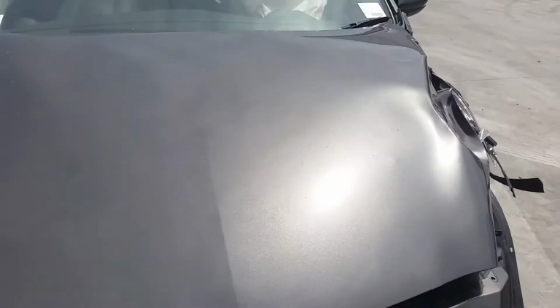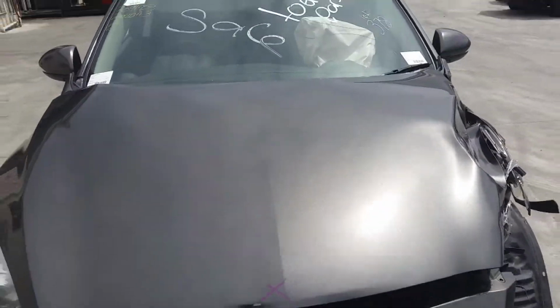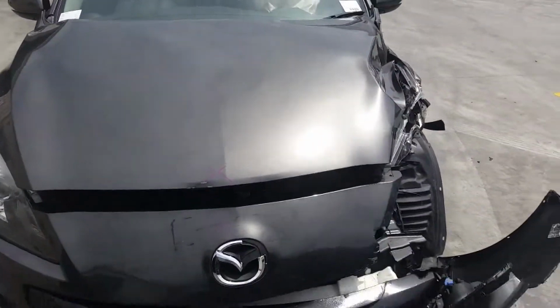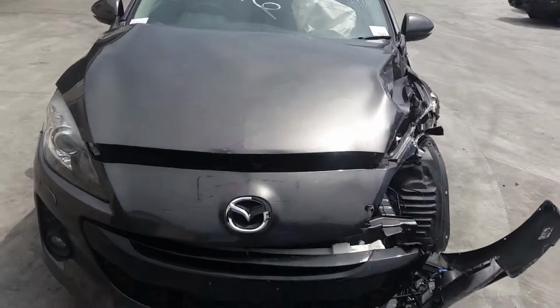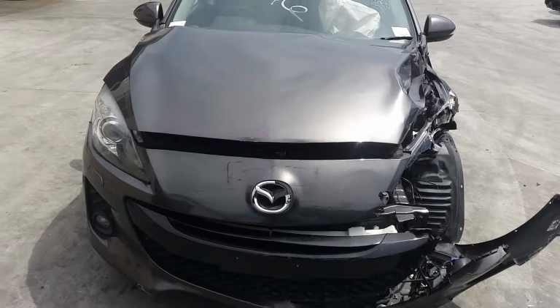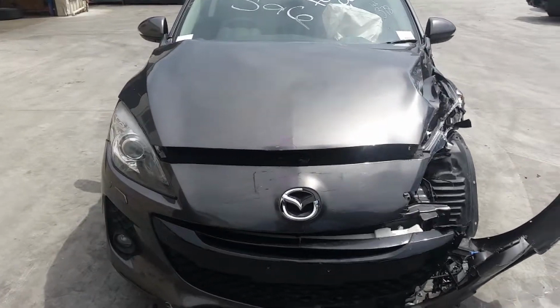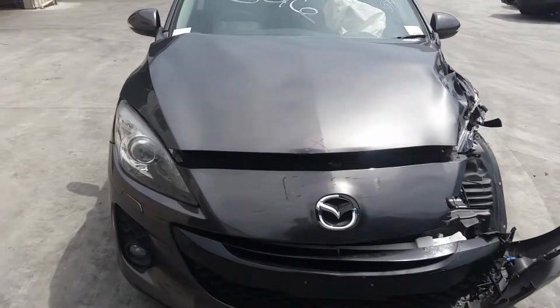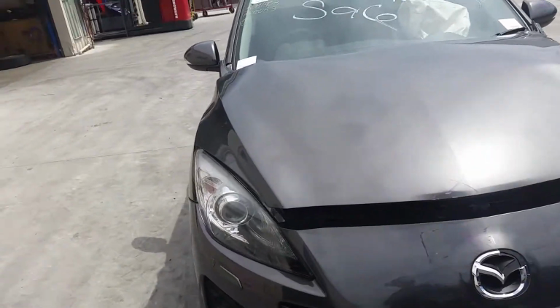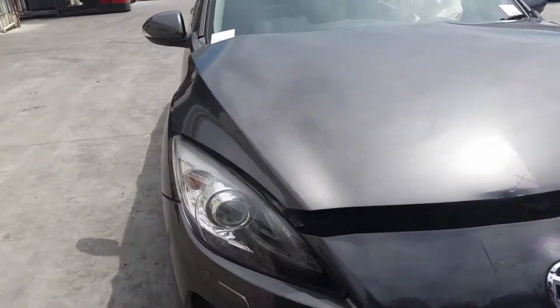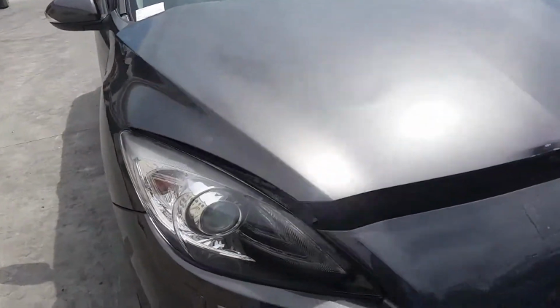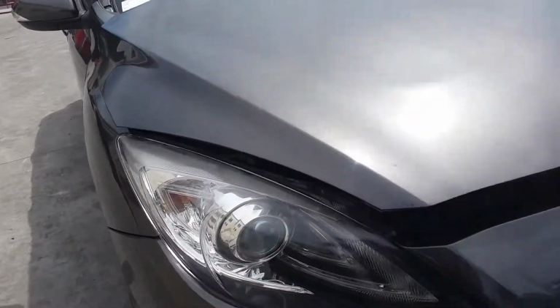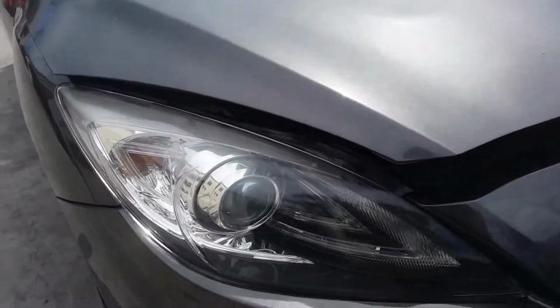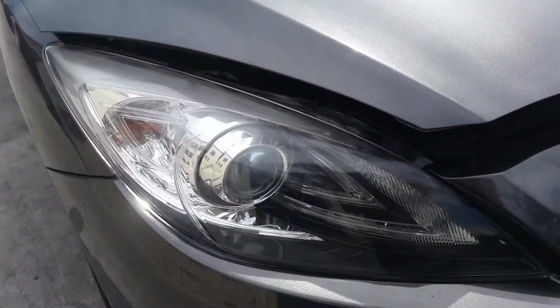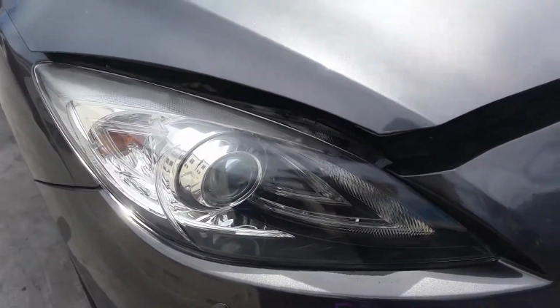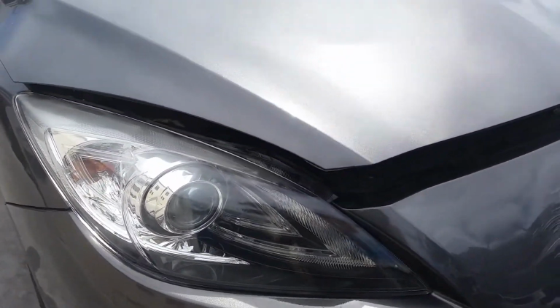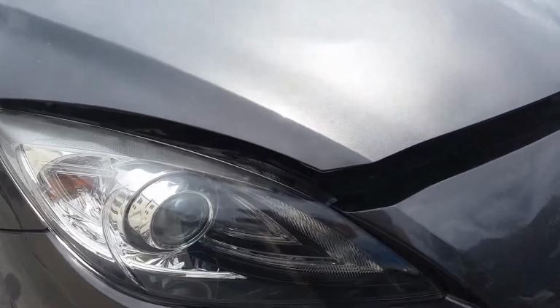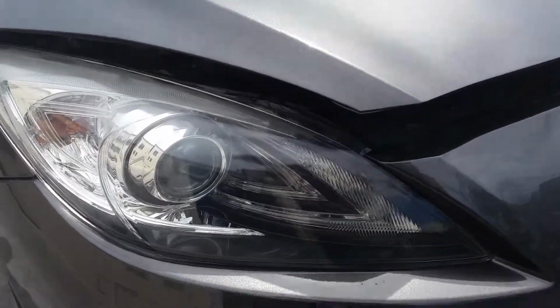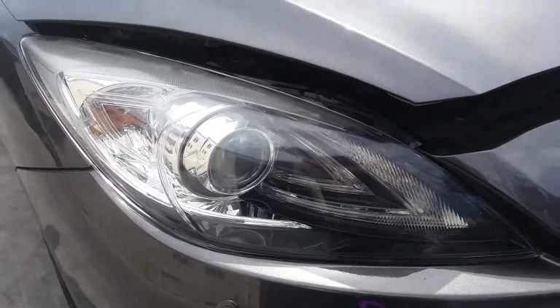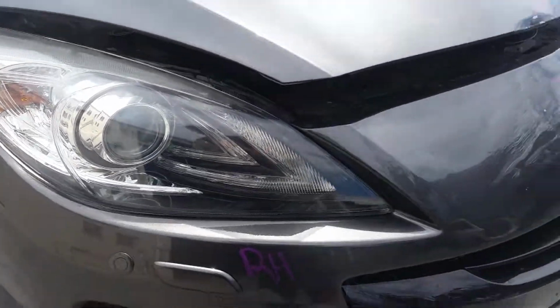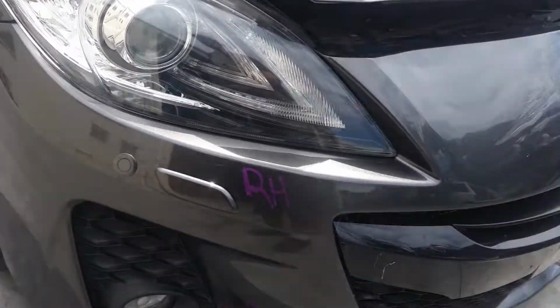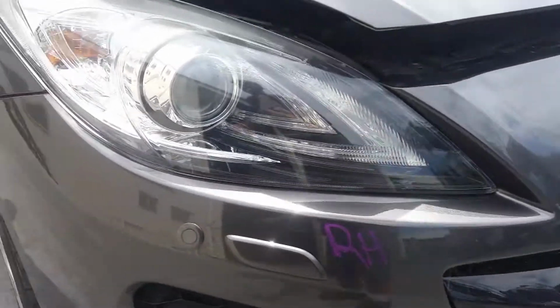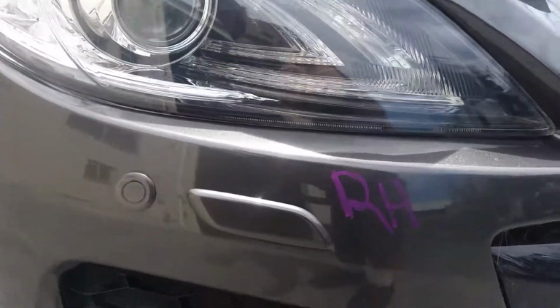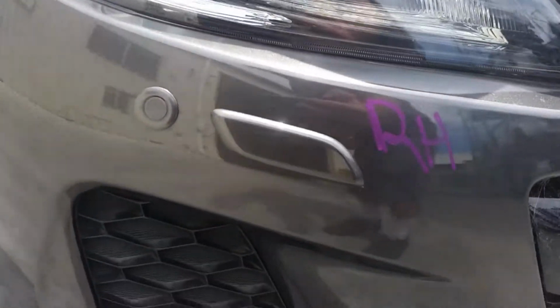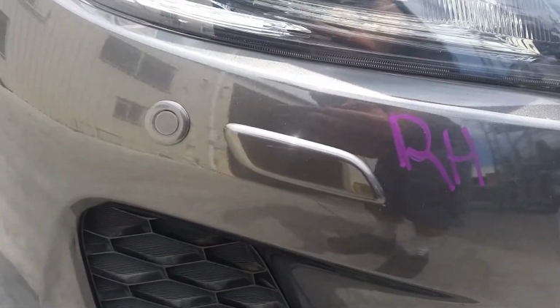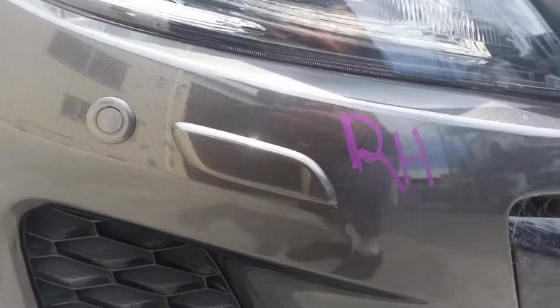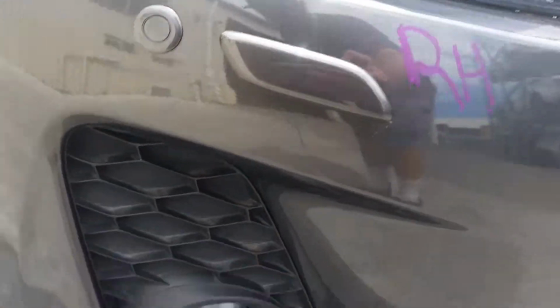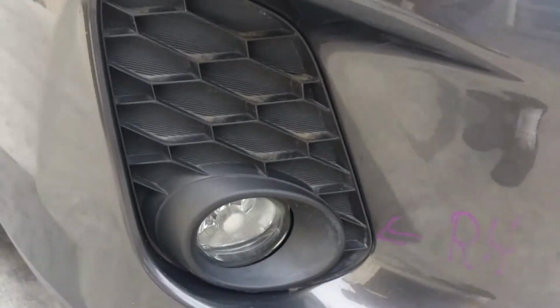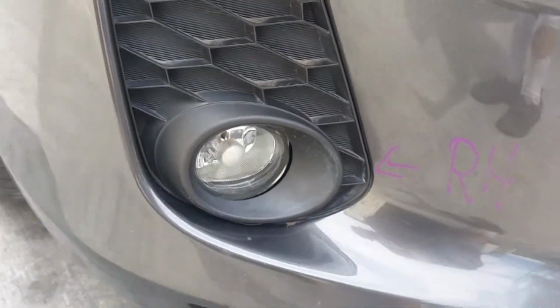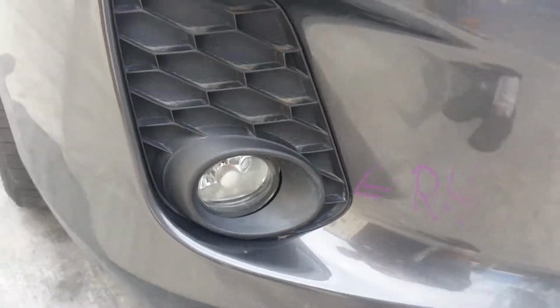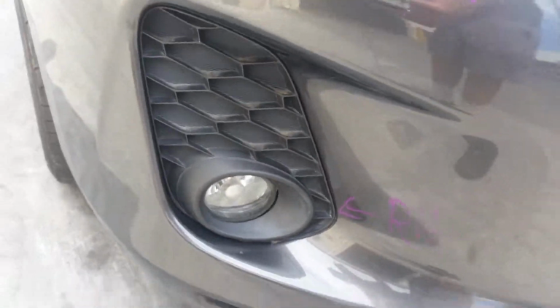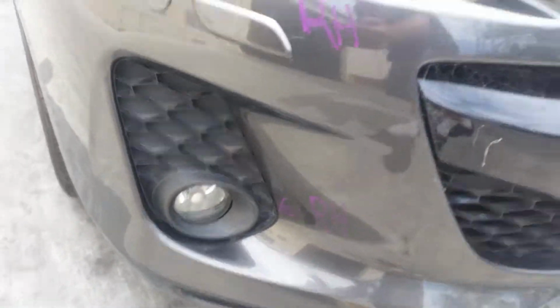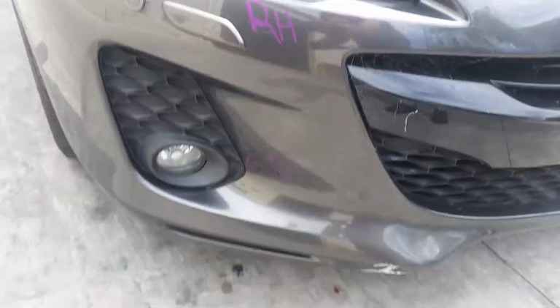This vehicle has sustained damage in the left front. We have the right xenon-type SP25 headlight, washer squirters, left fog light, right fog light.